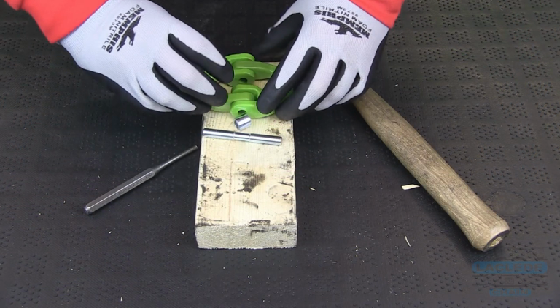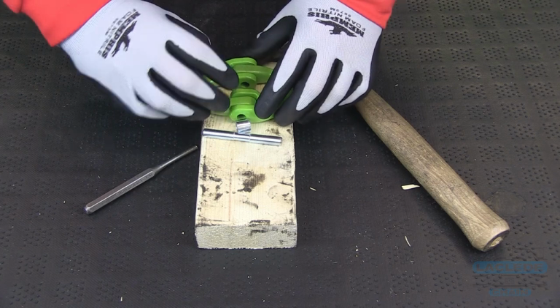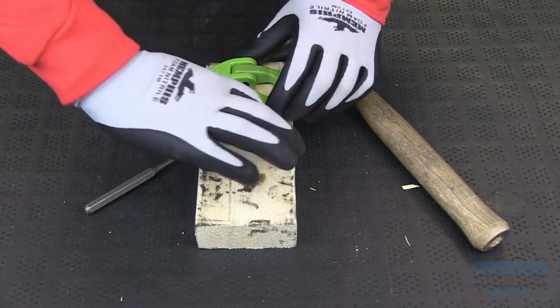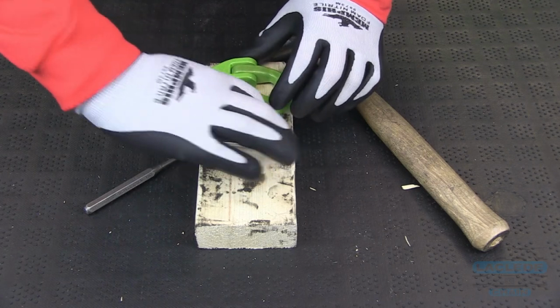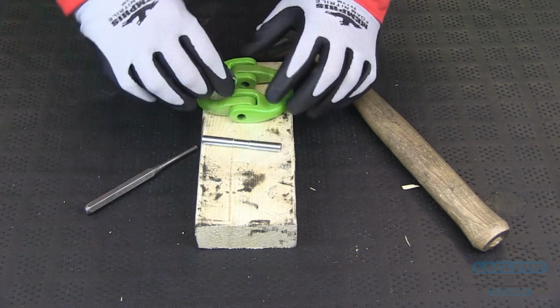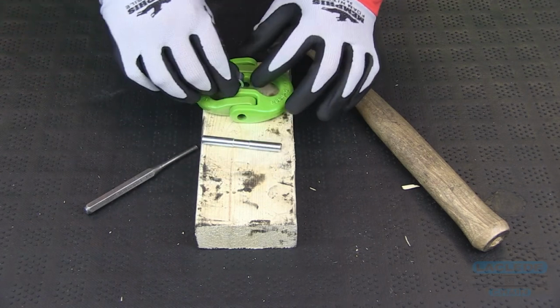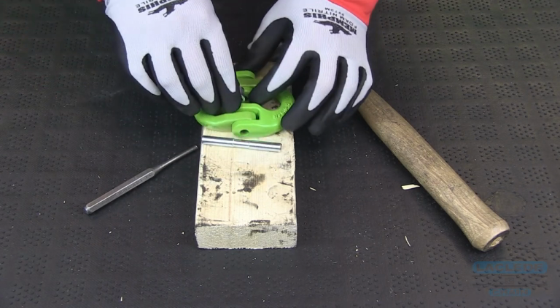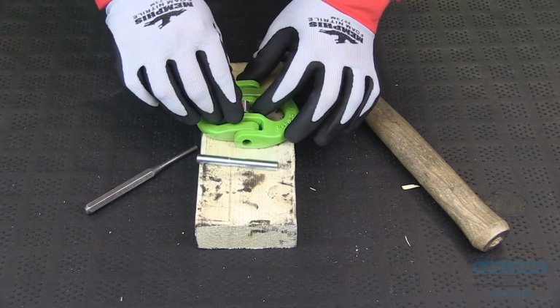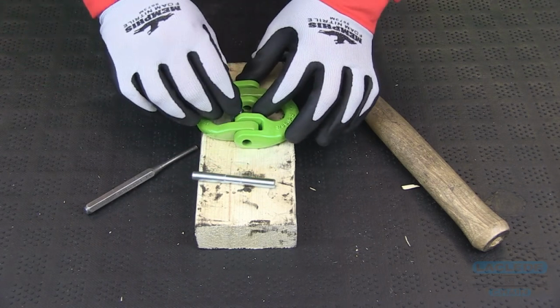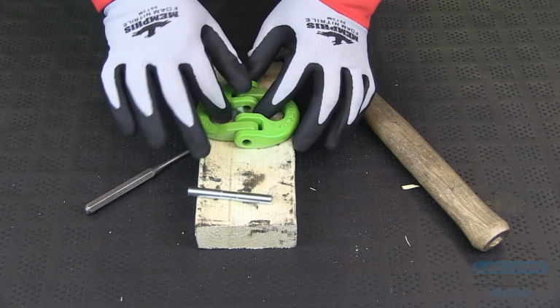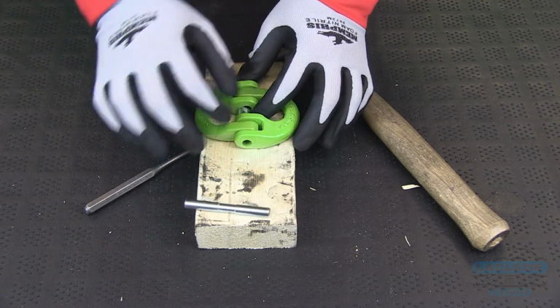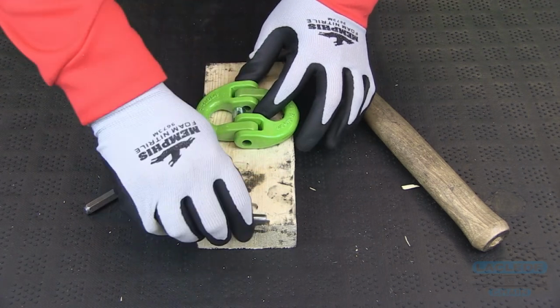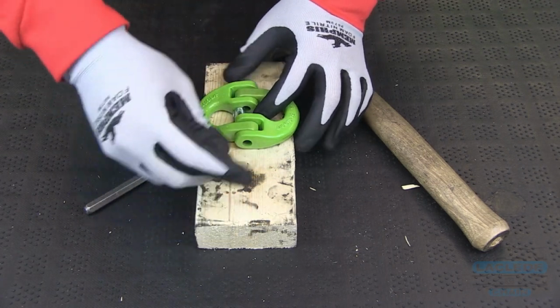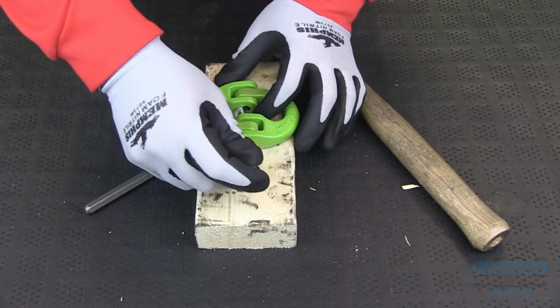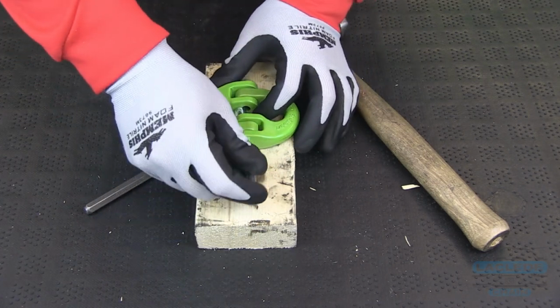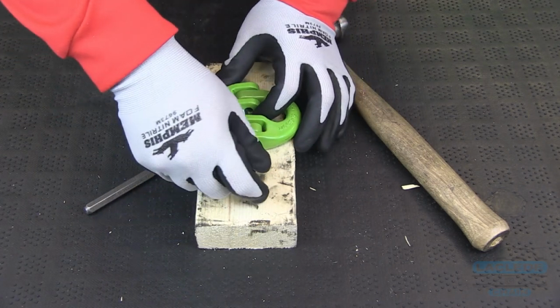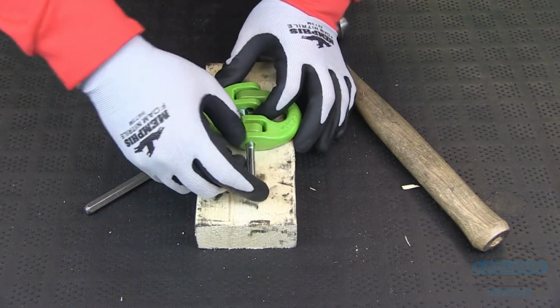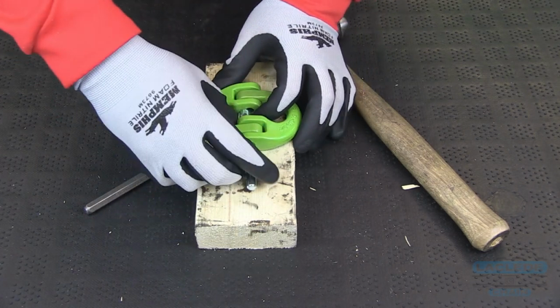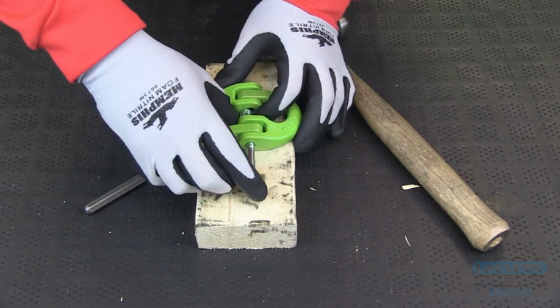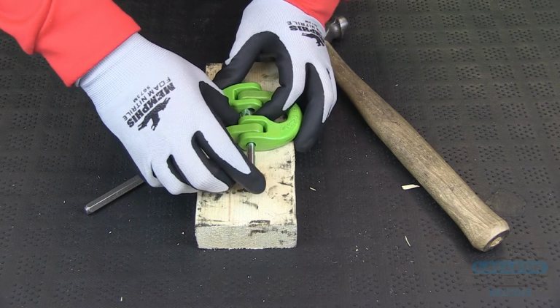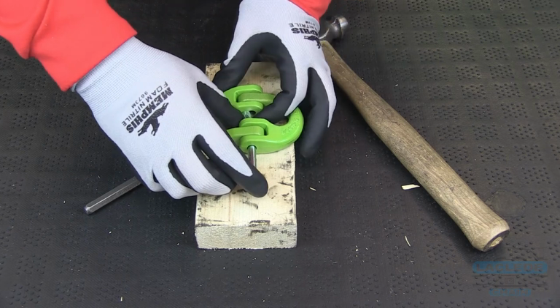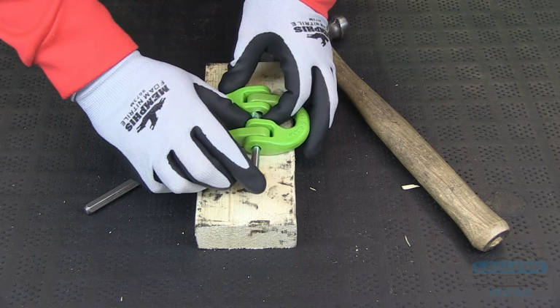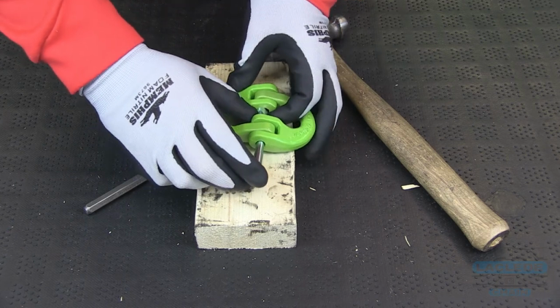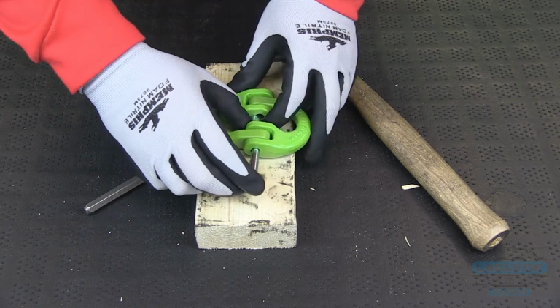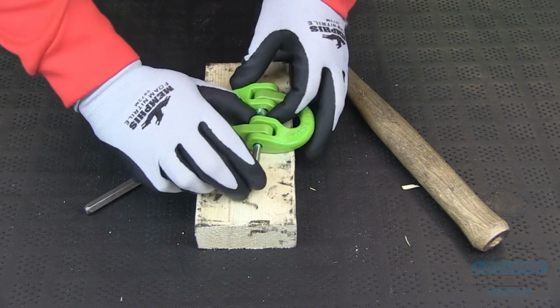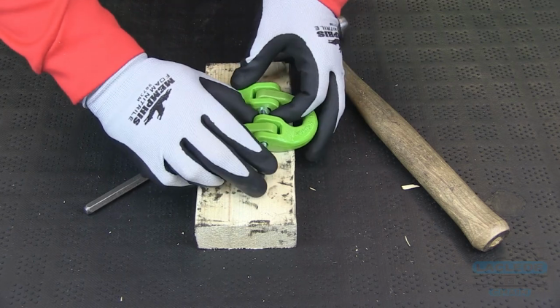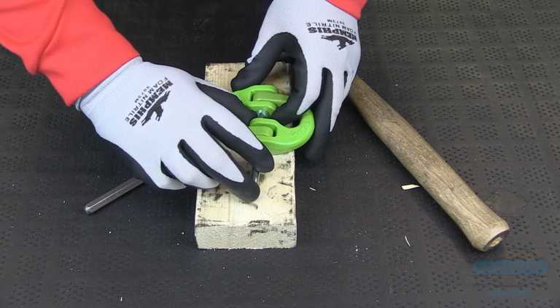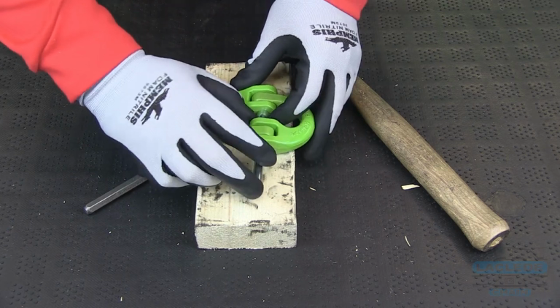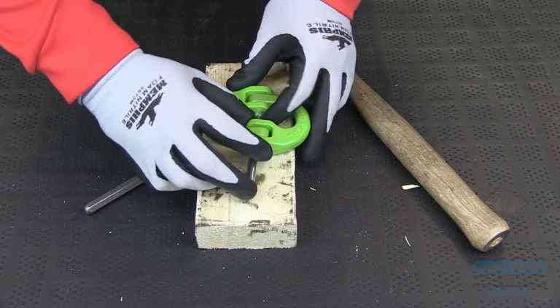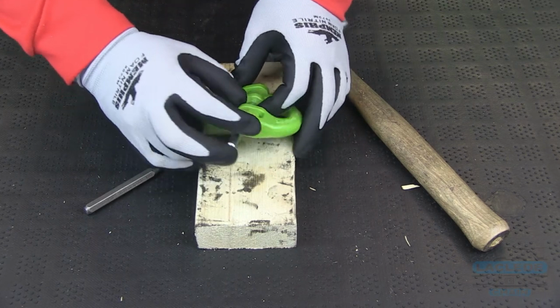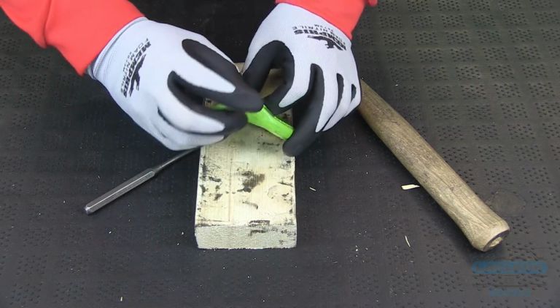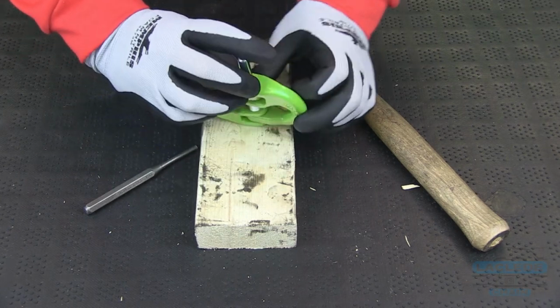To do this, you will fit both halves together. Place the bushing in the middle, like so, and then insert the load pin until it engages the bushing.